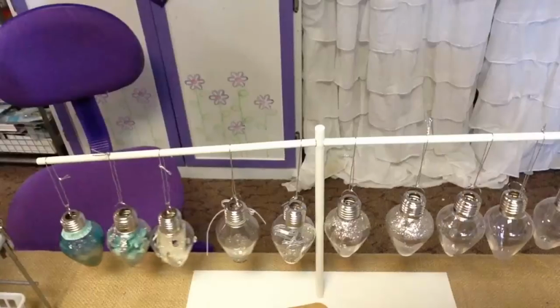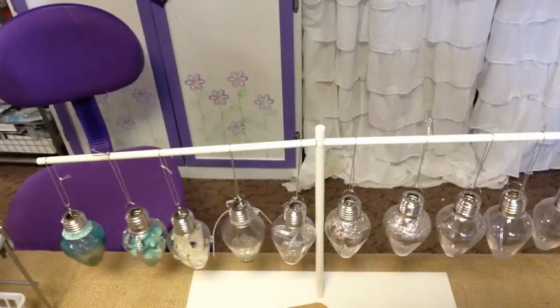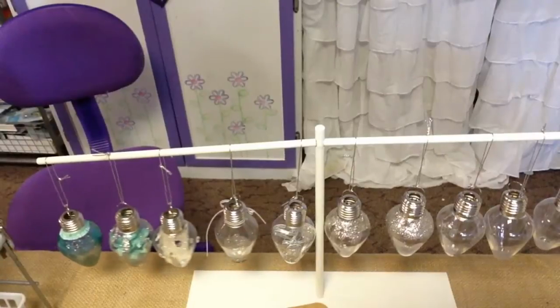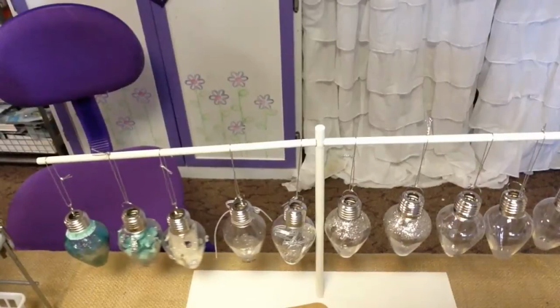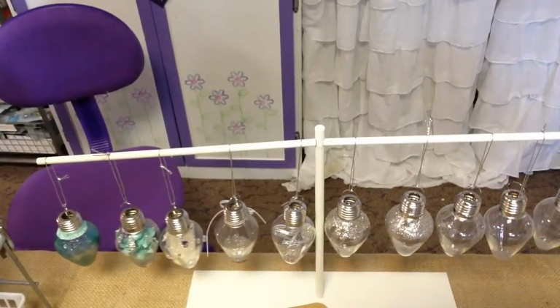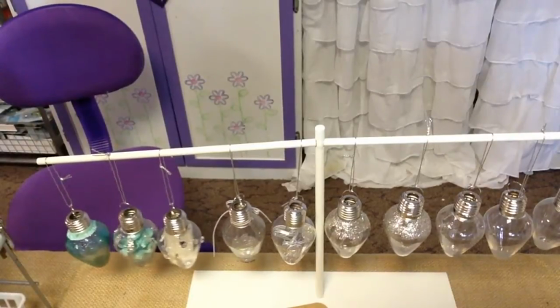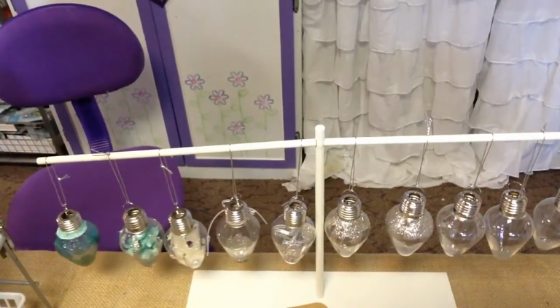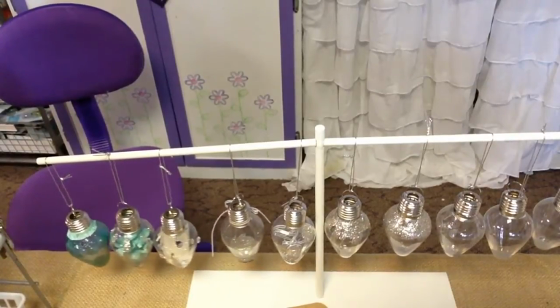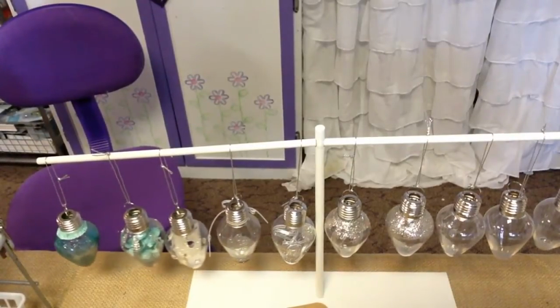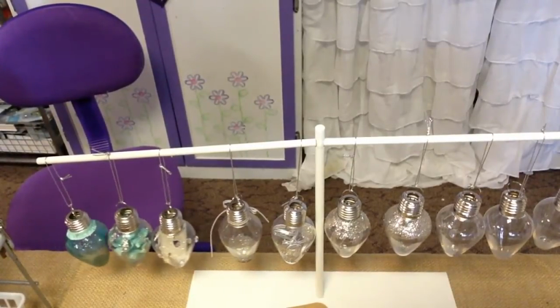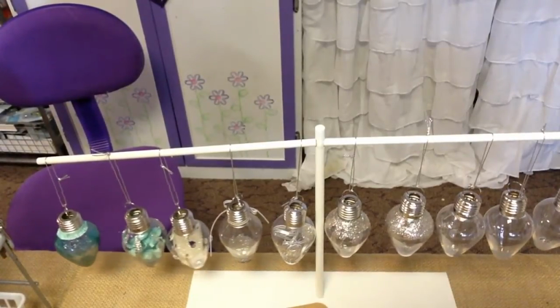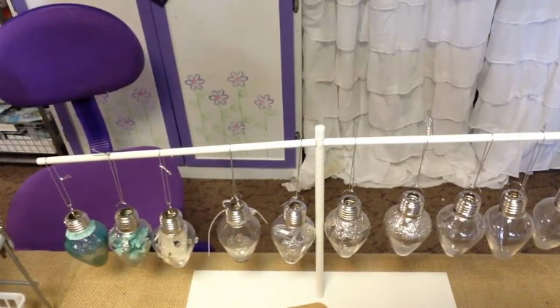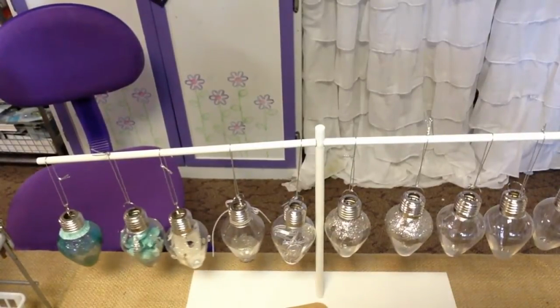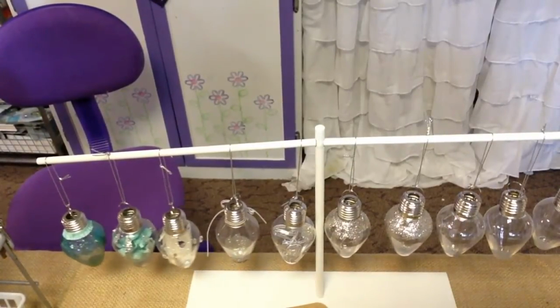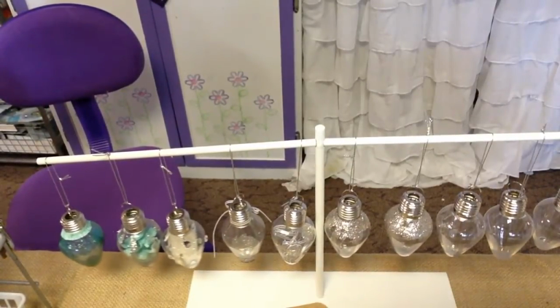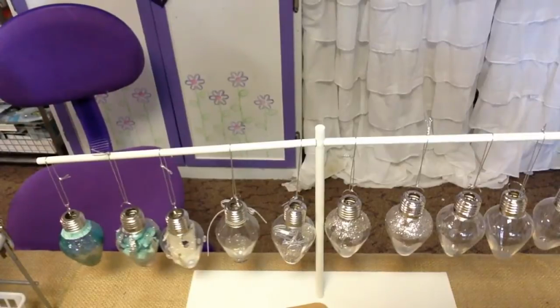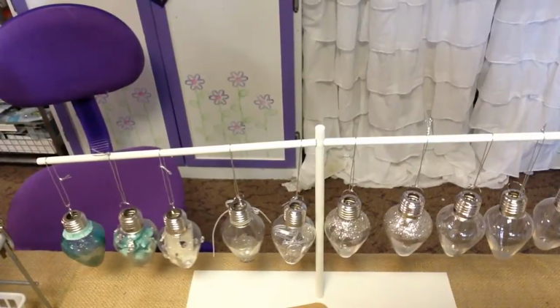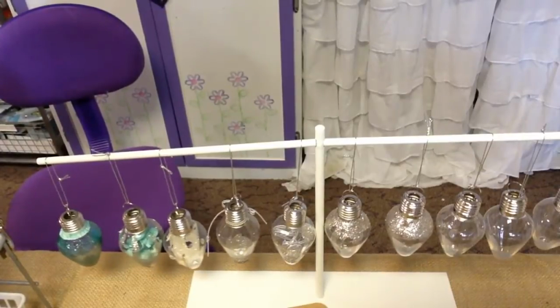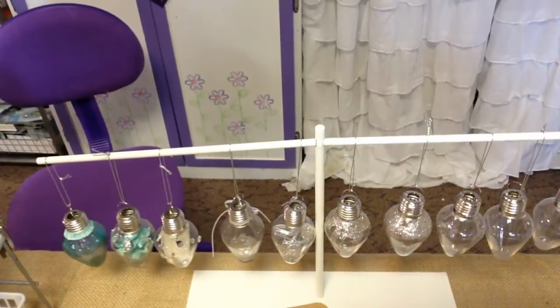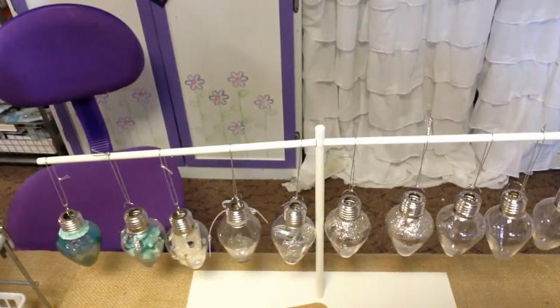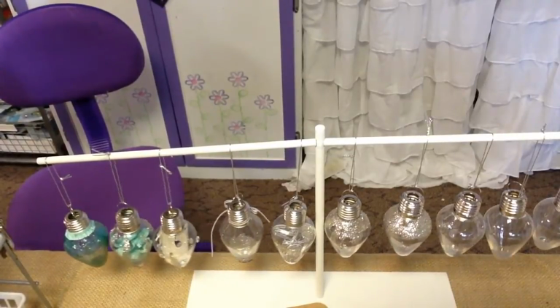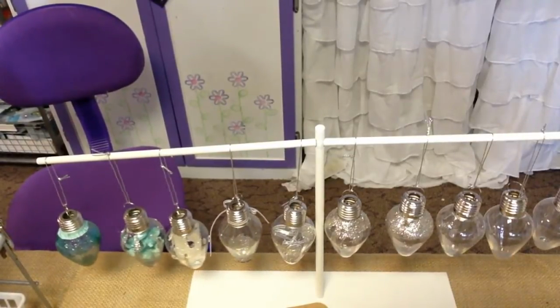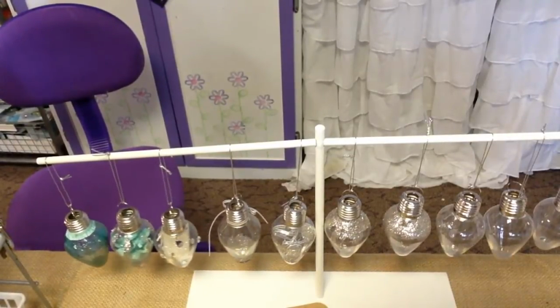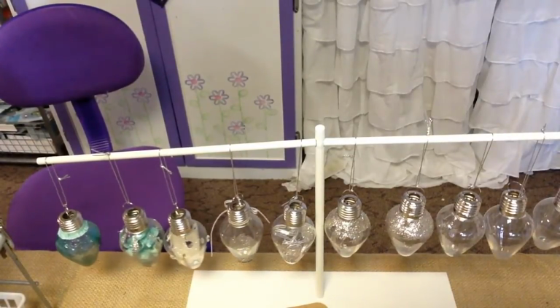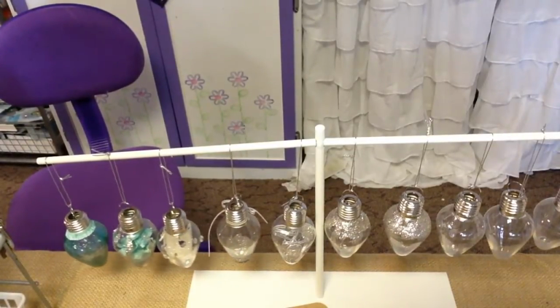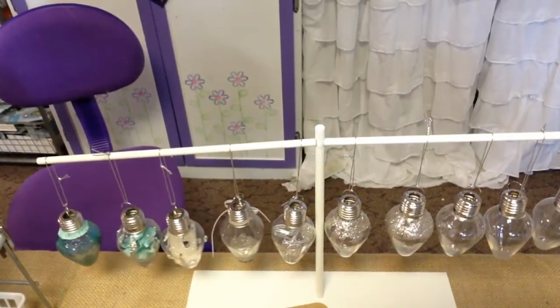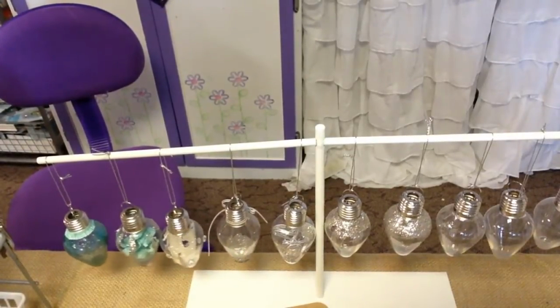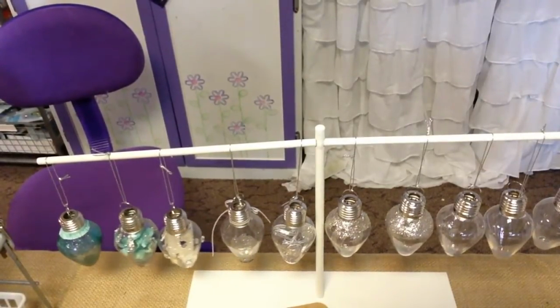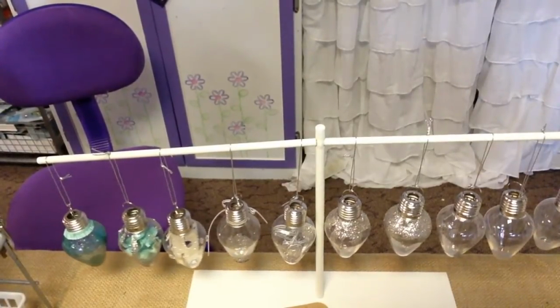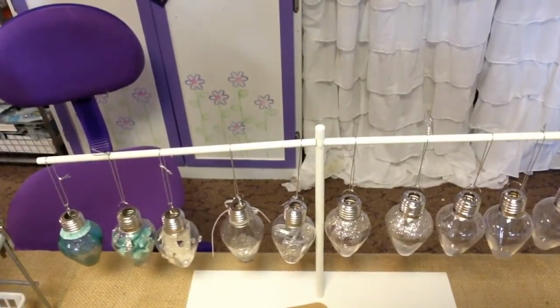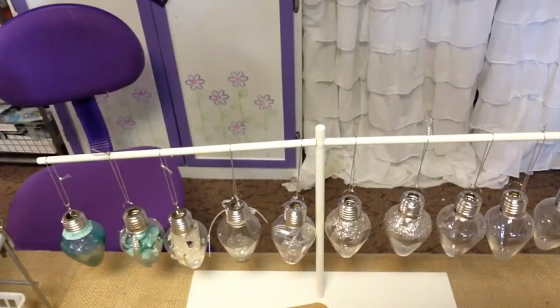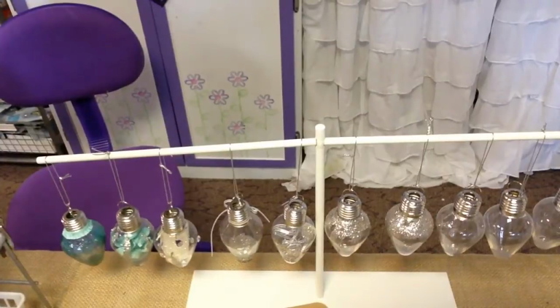Janet Wakeland with RemarkablyCreated.com. Today we're going to look at a really fun ornament project featuring these really cute acrylic light bulbs that I found at a local craft store. So let's go ahead and get started.